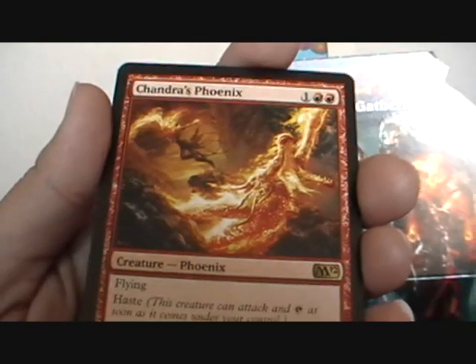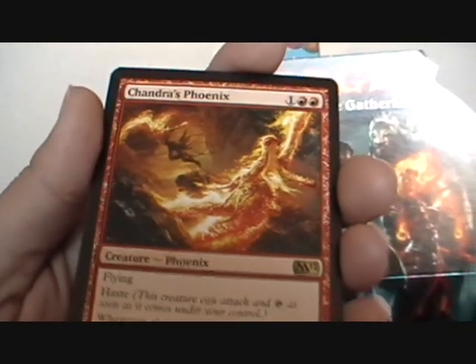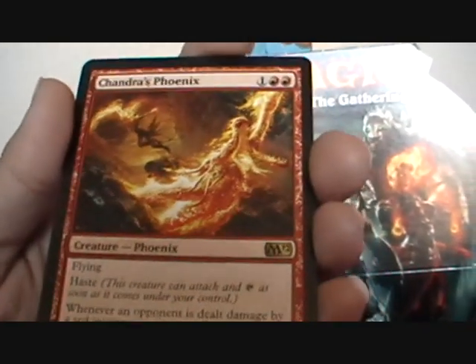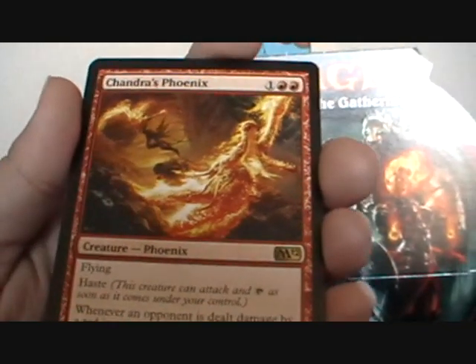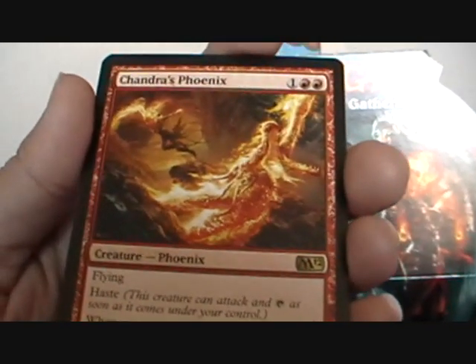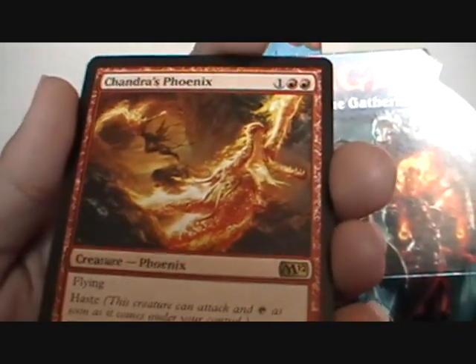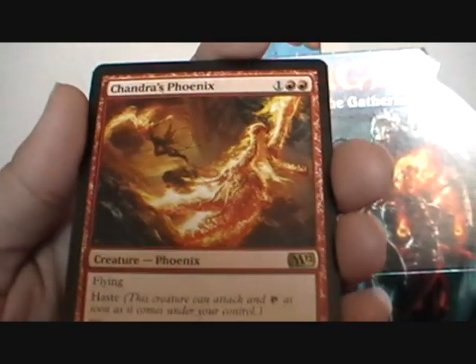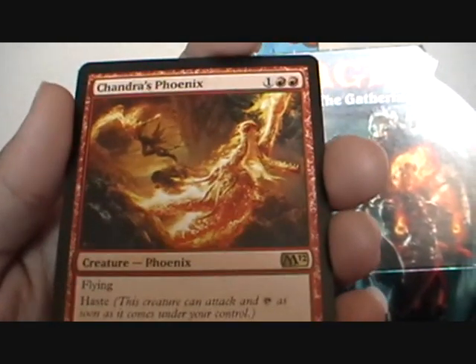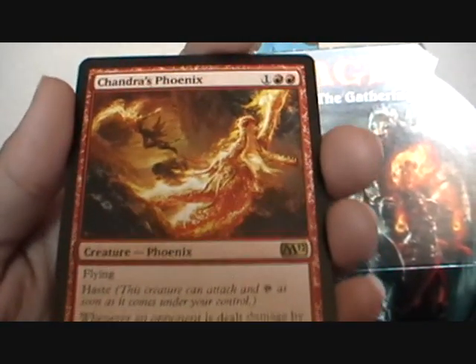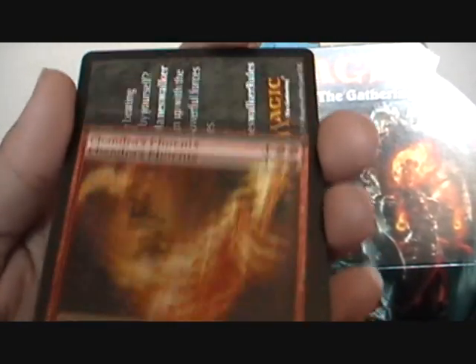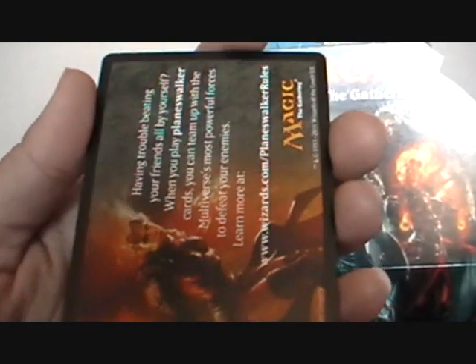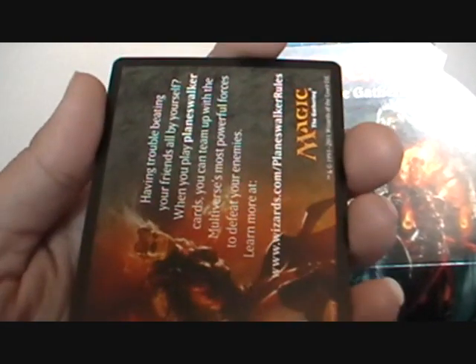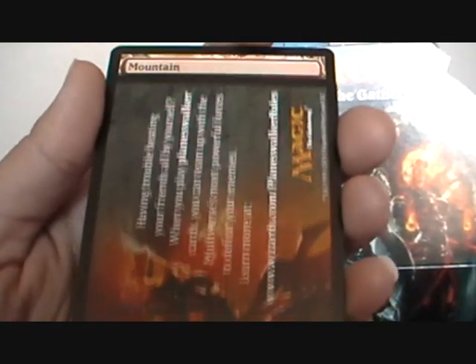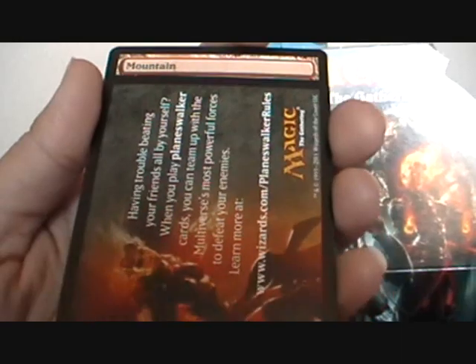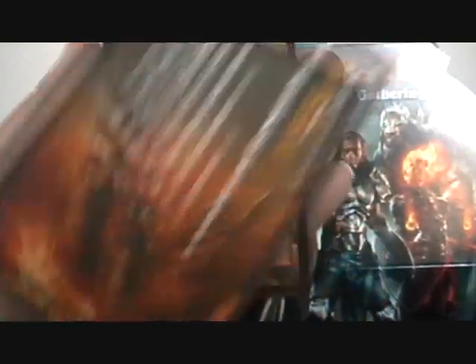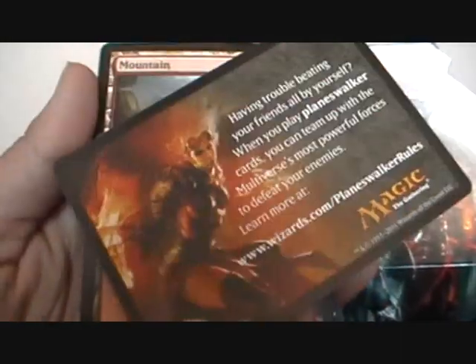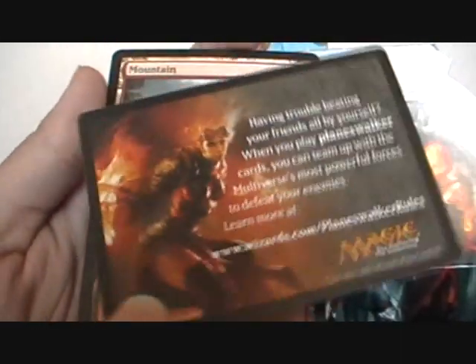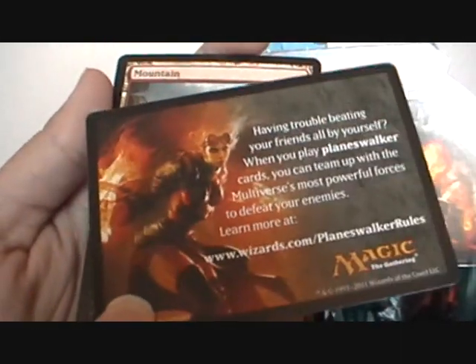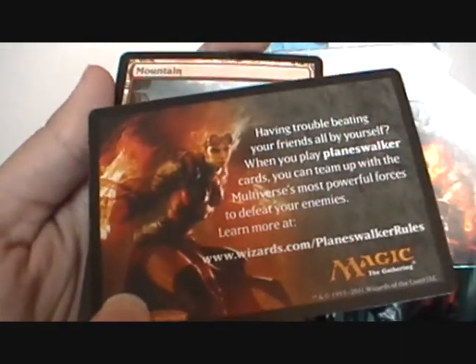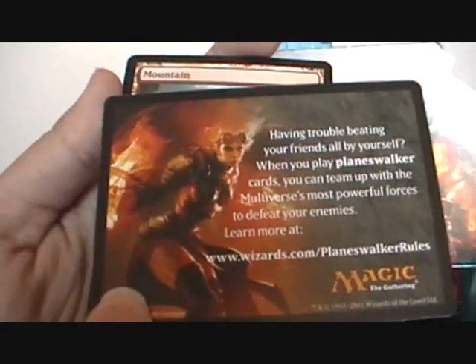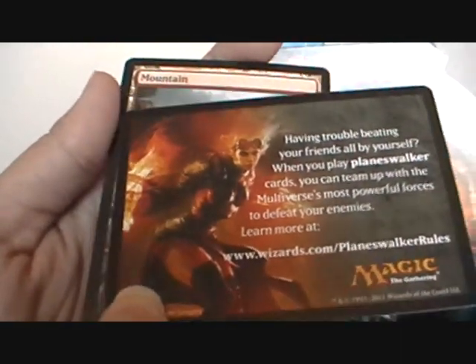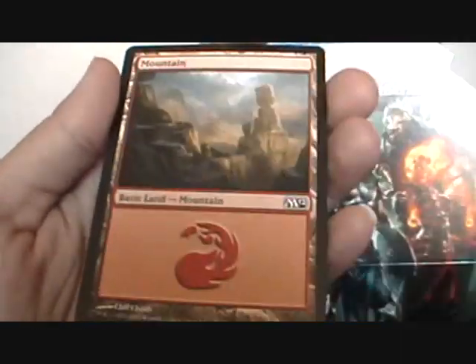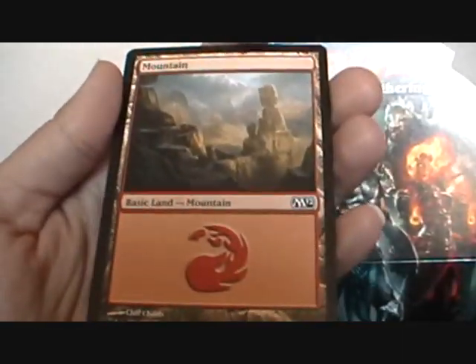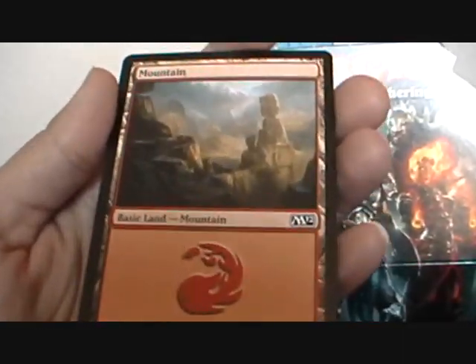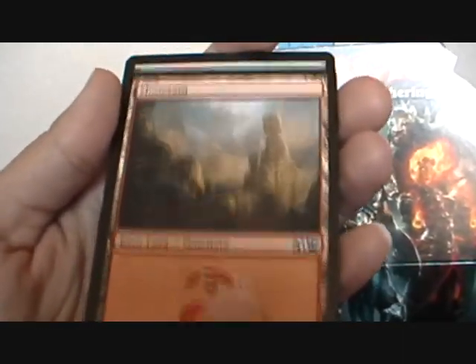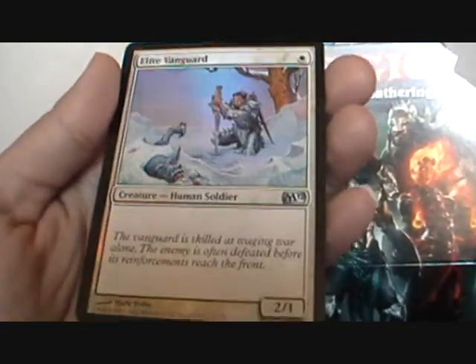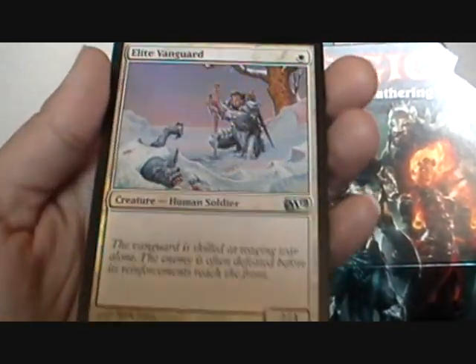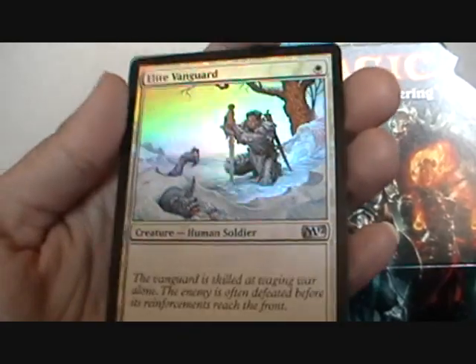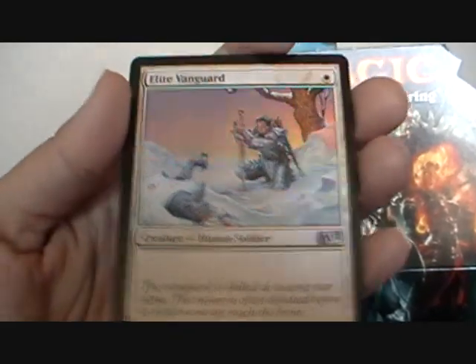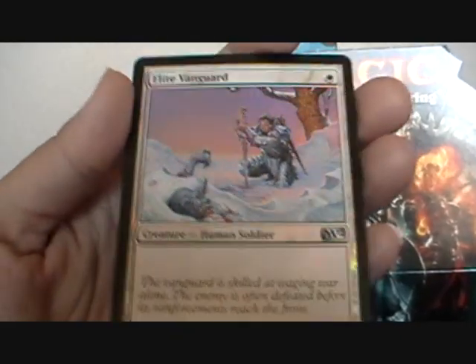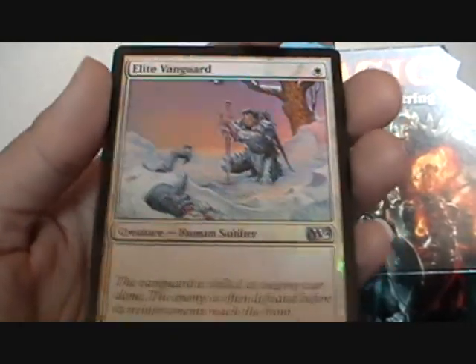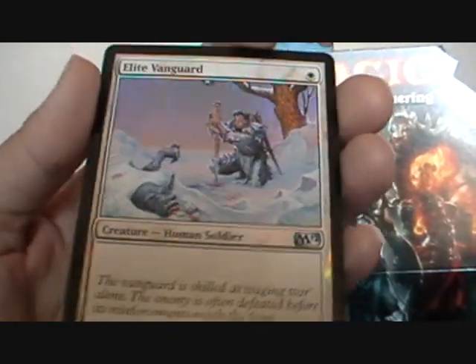Just one more and I'll have four for a deck or something. Cool. A Chandra random card — yay! — and Mountain, and Foil Elite Vanguard.